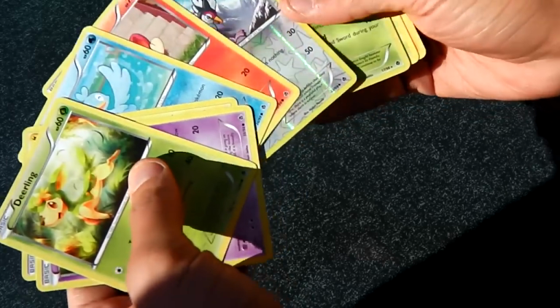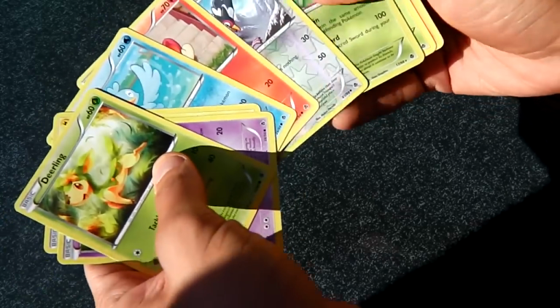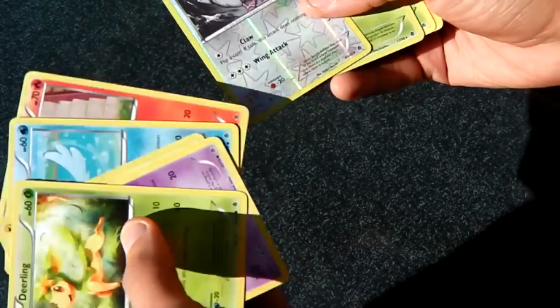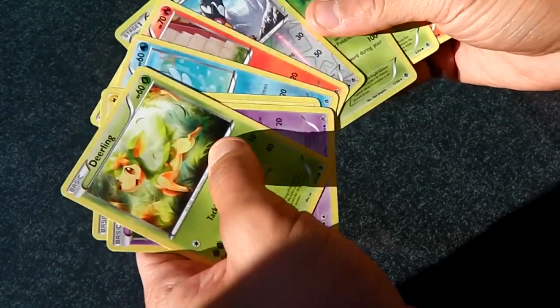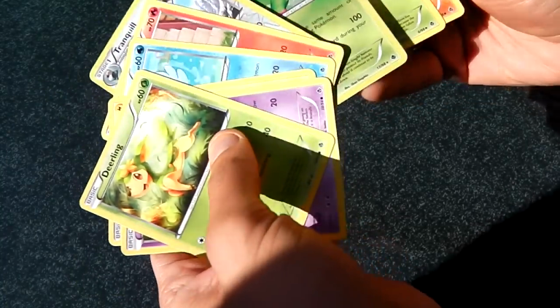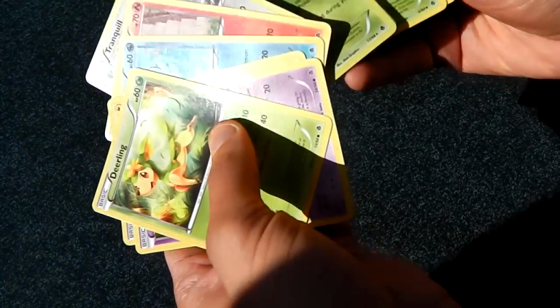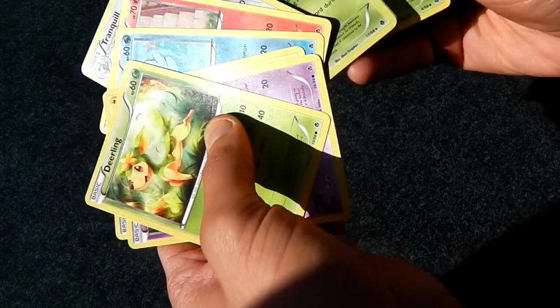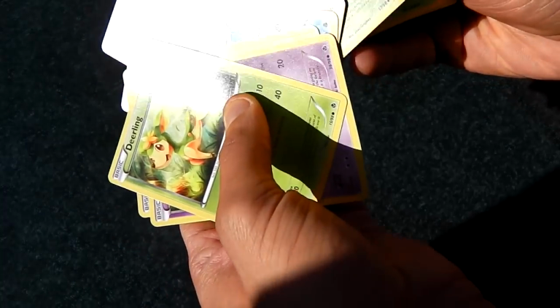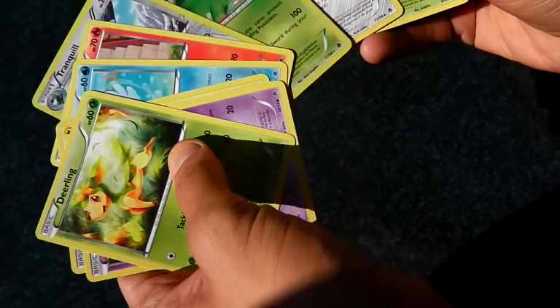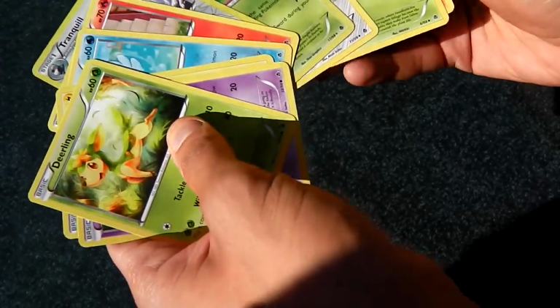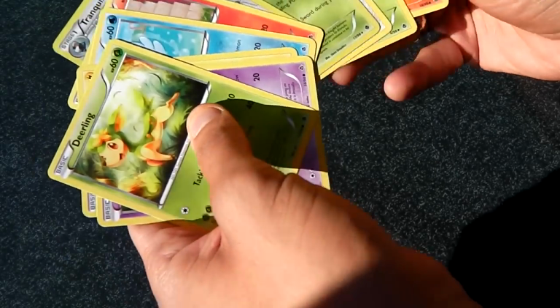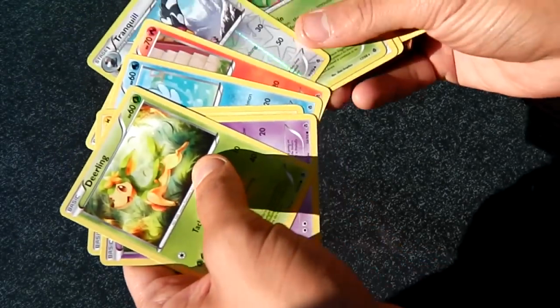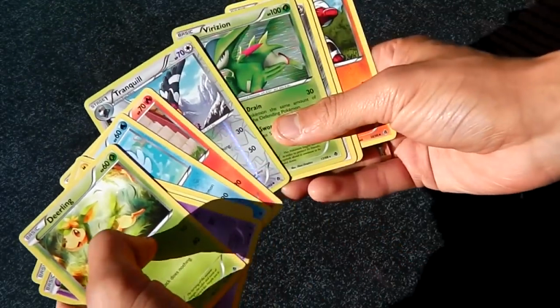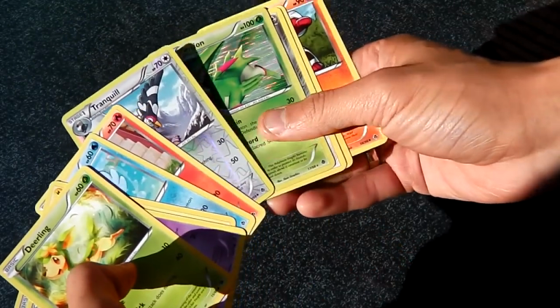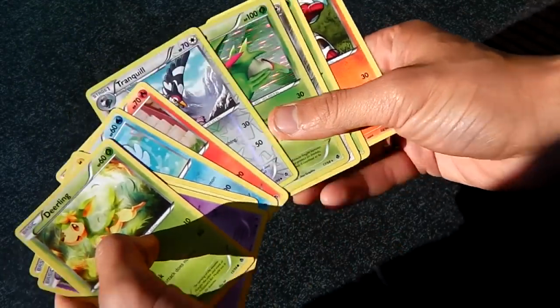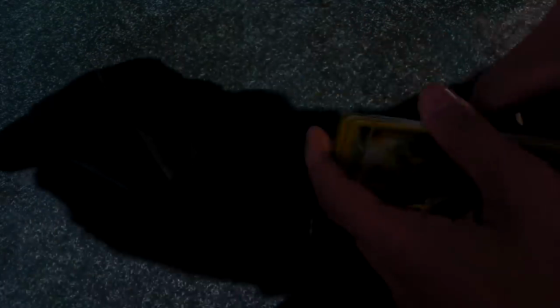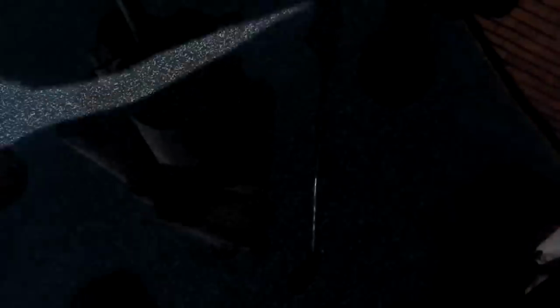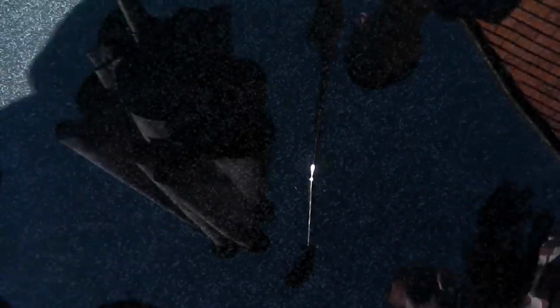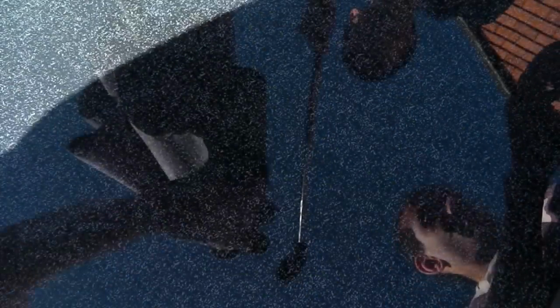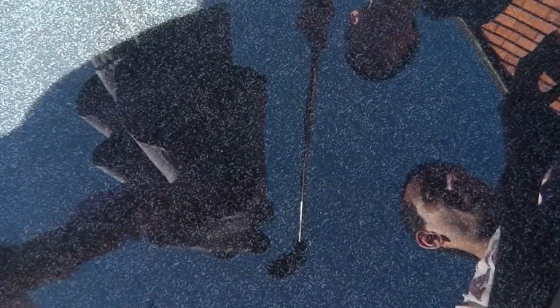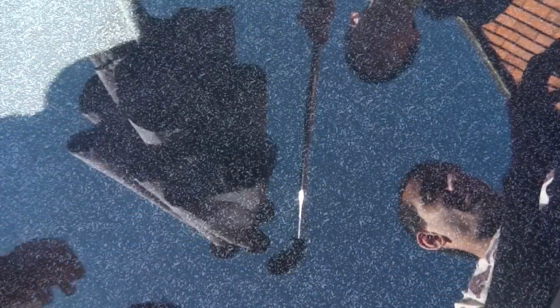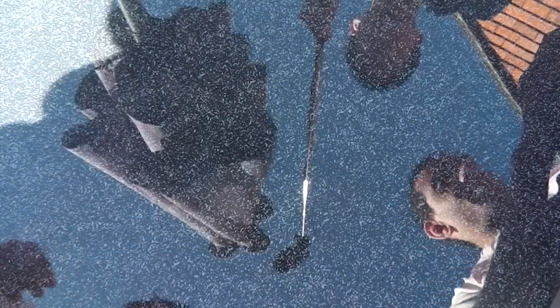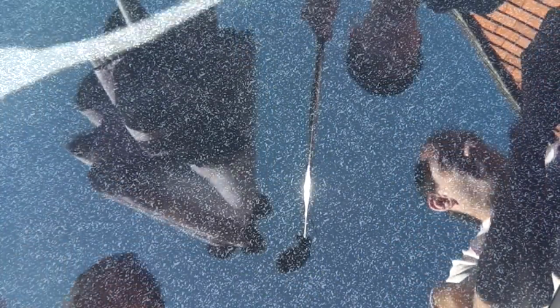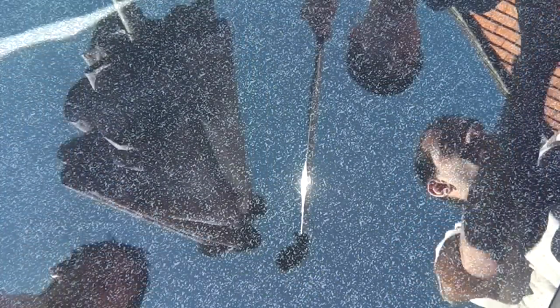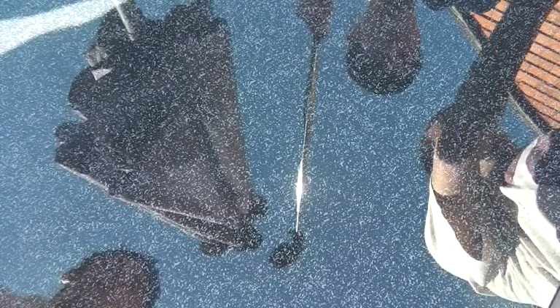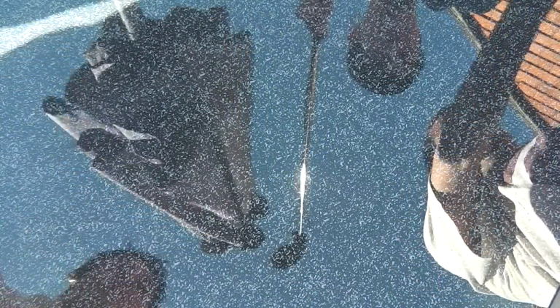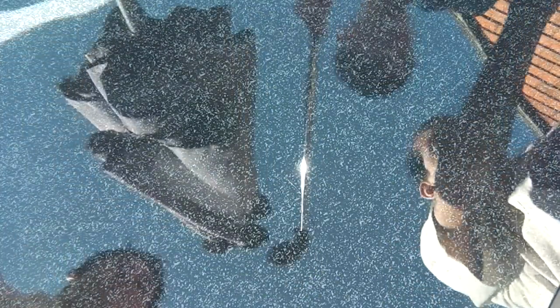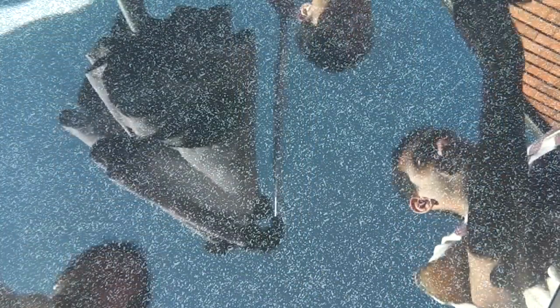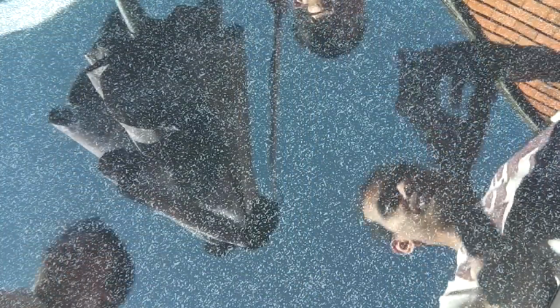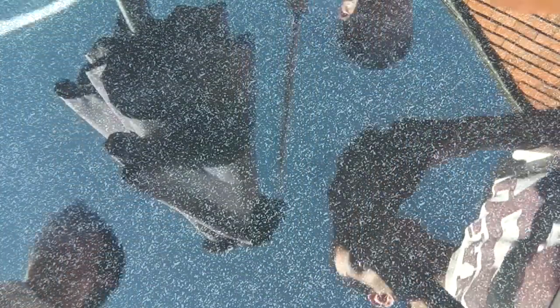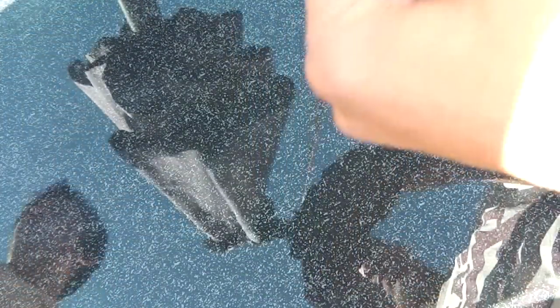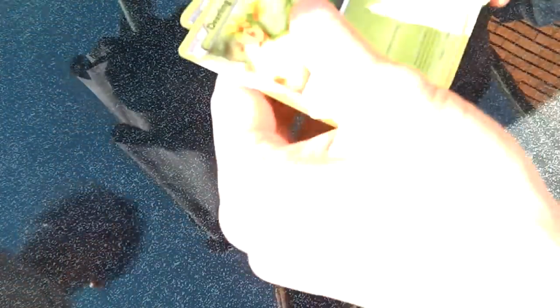We have a Tranquill and a Virizion — that's it. Okay guys, pass over the hollows. Just quickly do a review of what we've got.